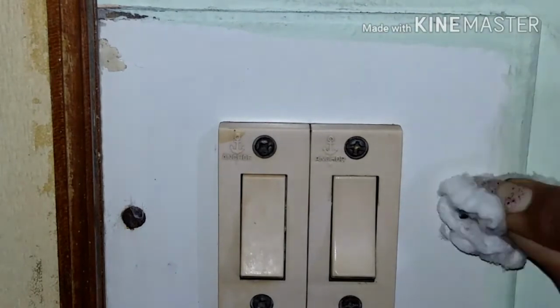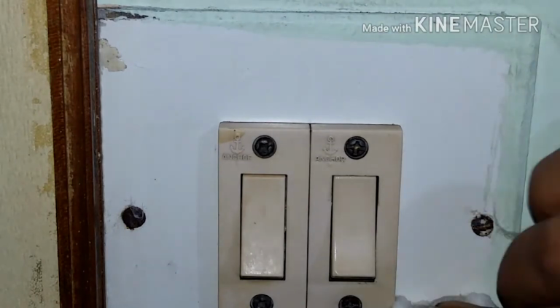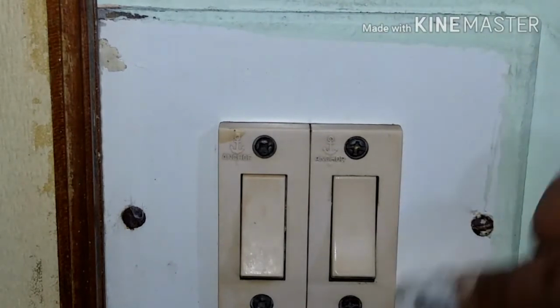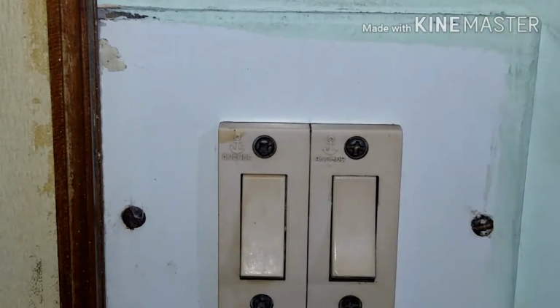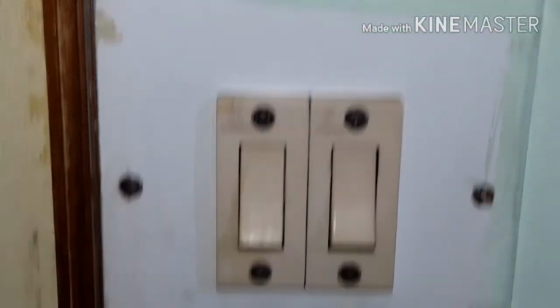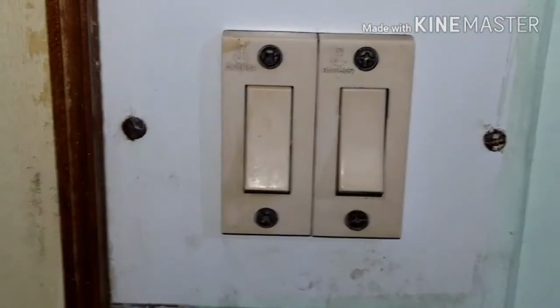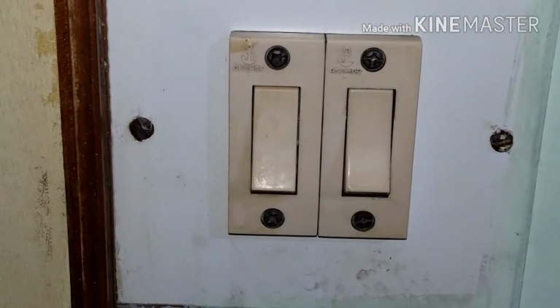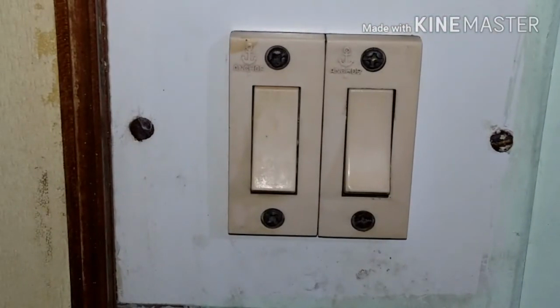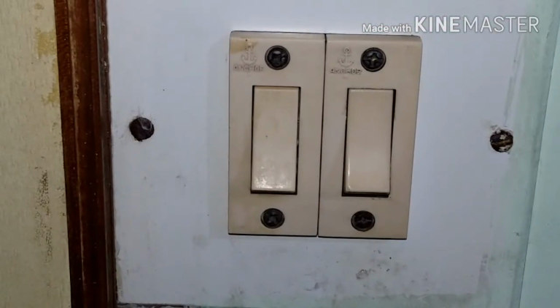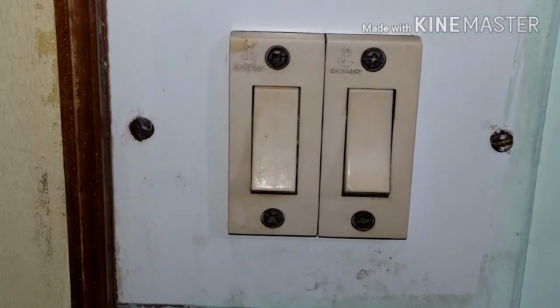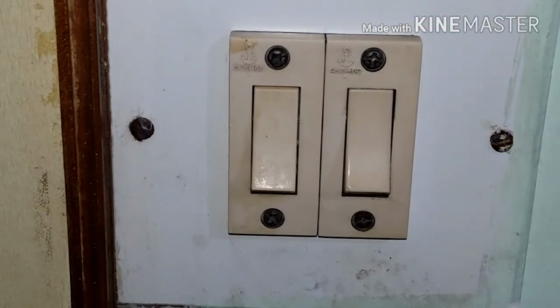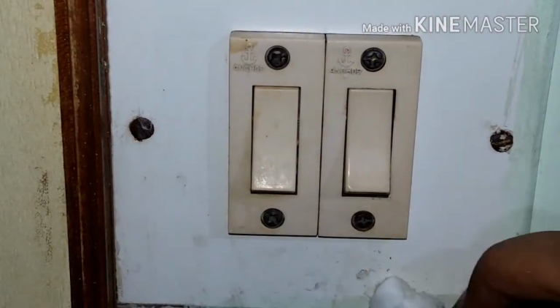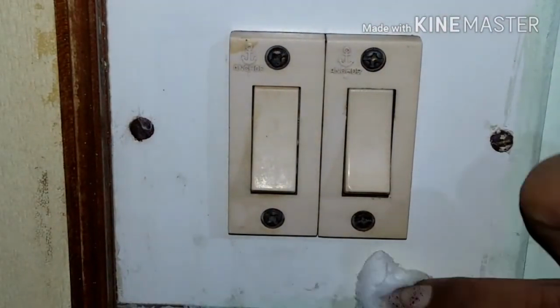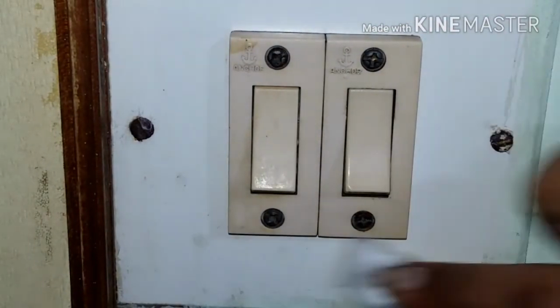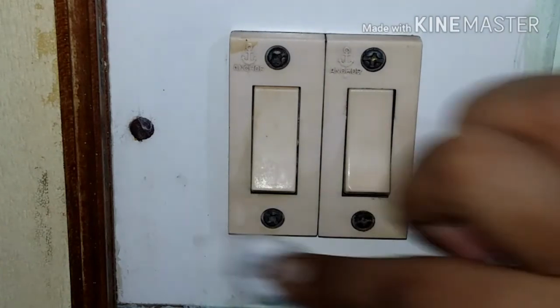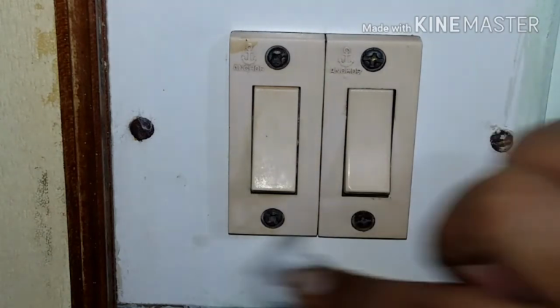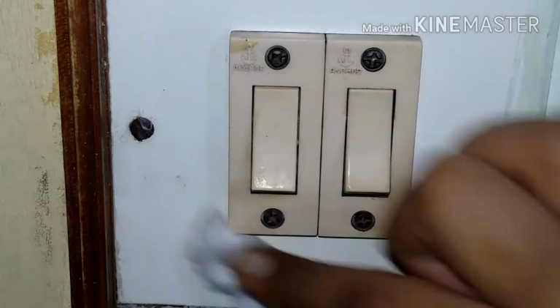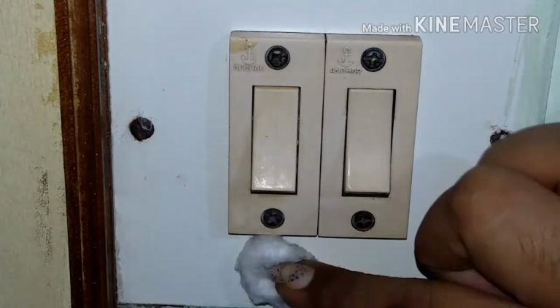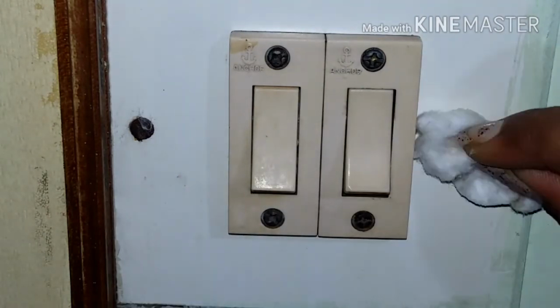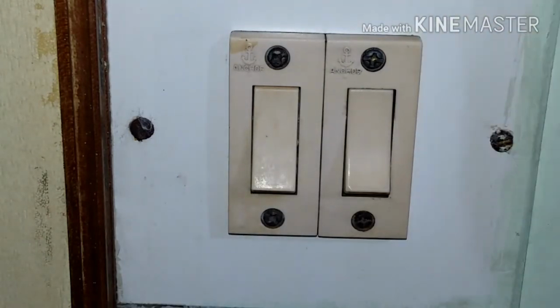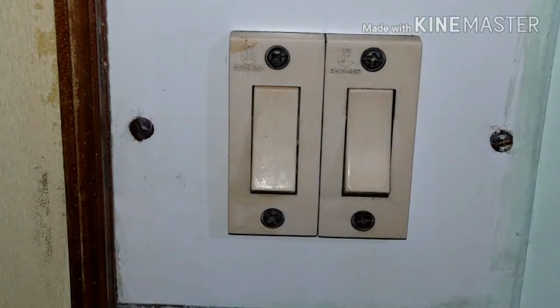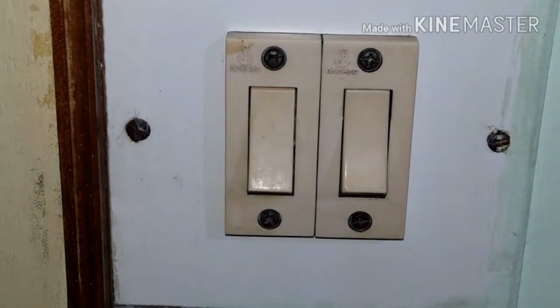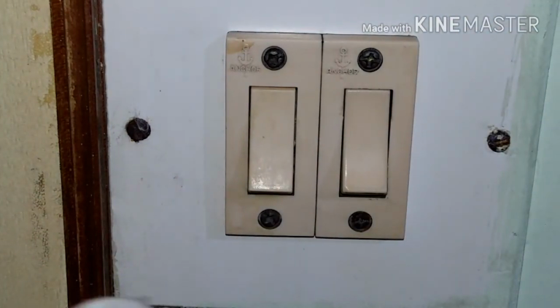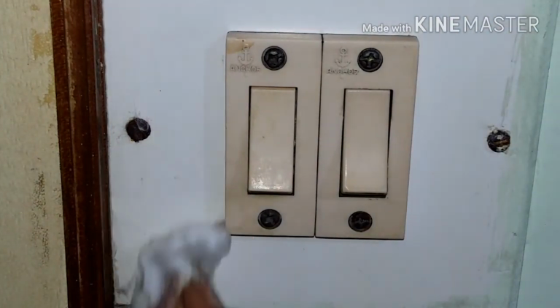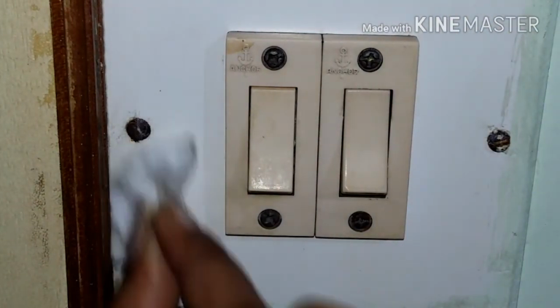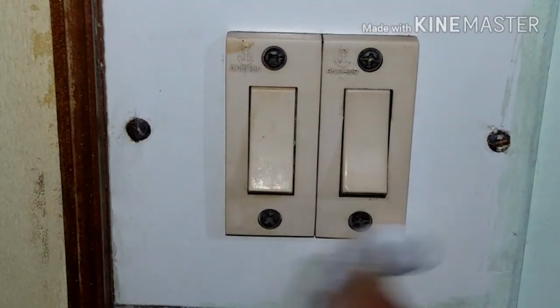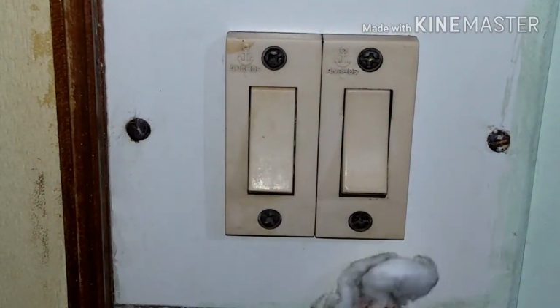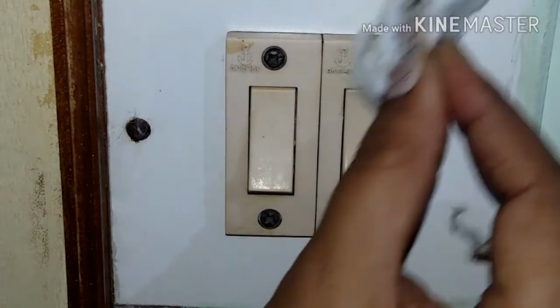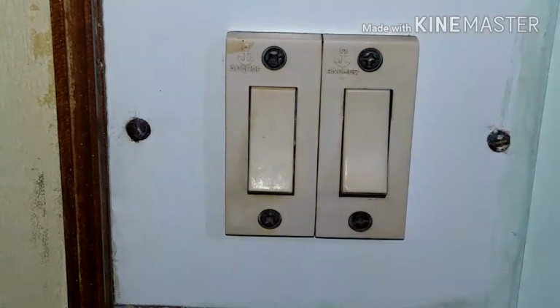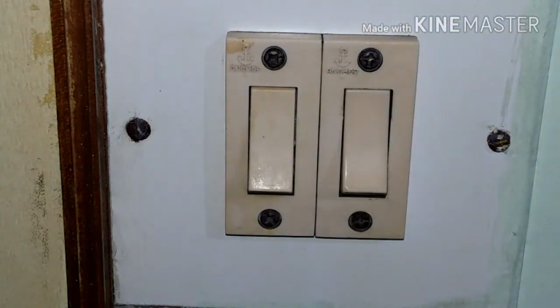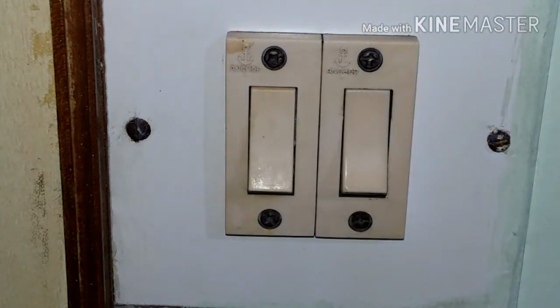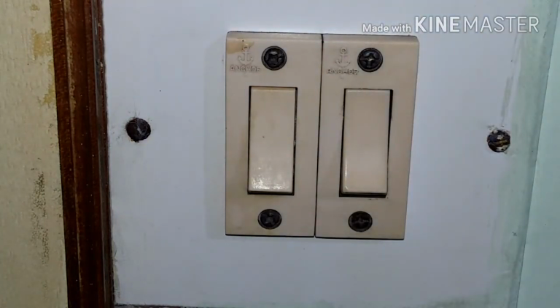So guys, this is how I clean my switchboards, and it's something really needed on a regular basis. I hope you liked my video. If you did, please like, share, and subscribe. Try it today and let me know in the comment section!